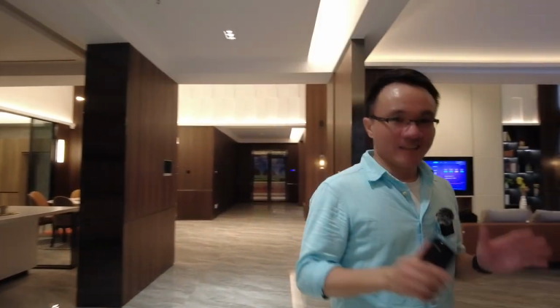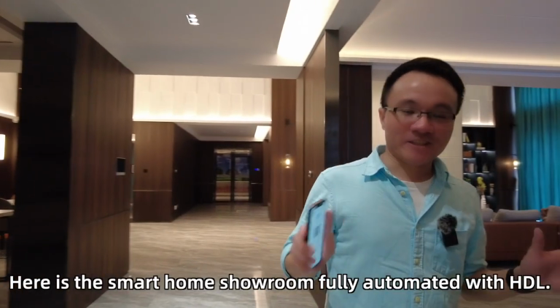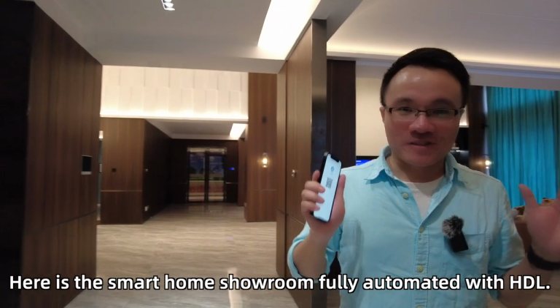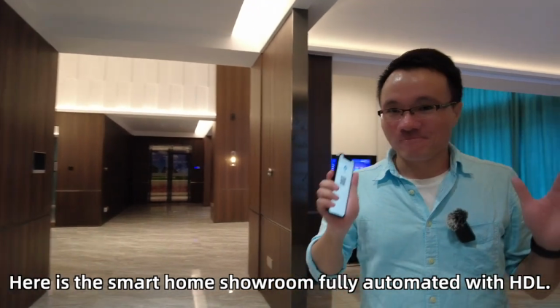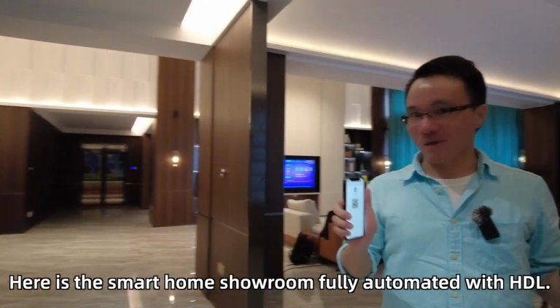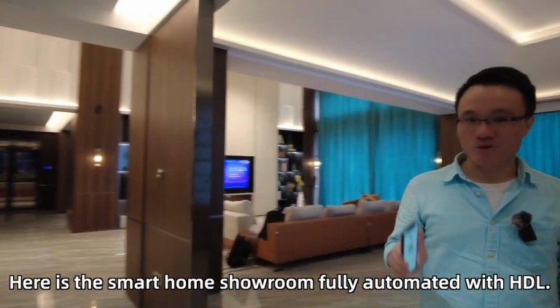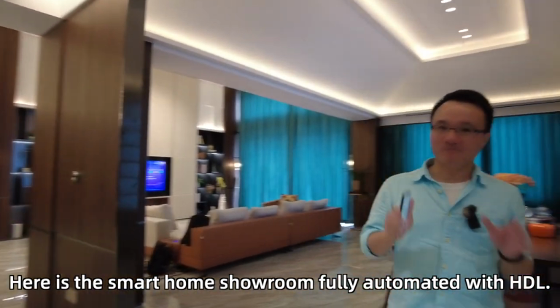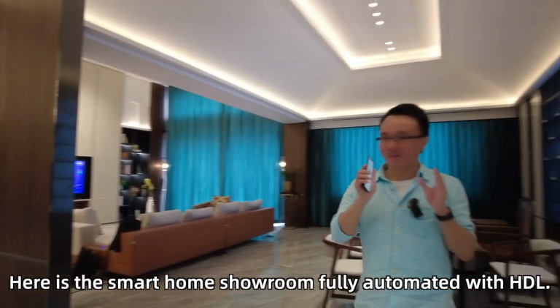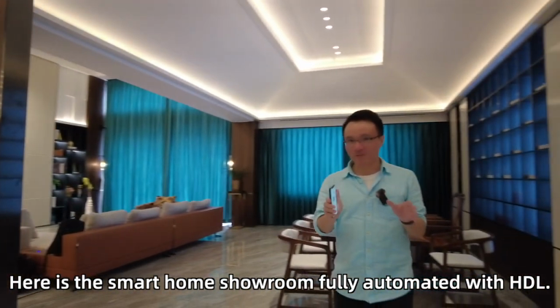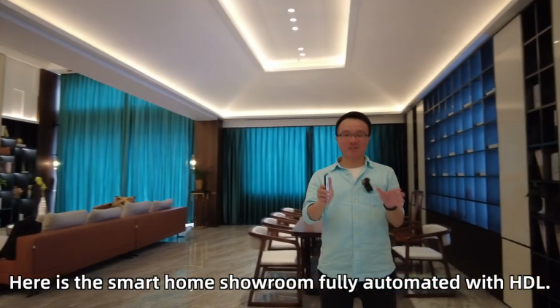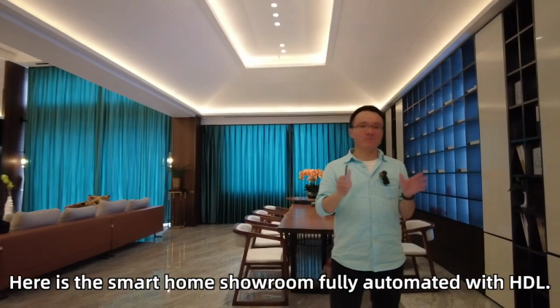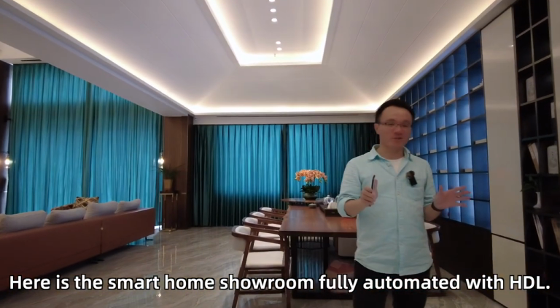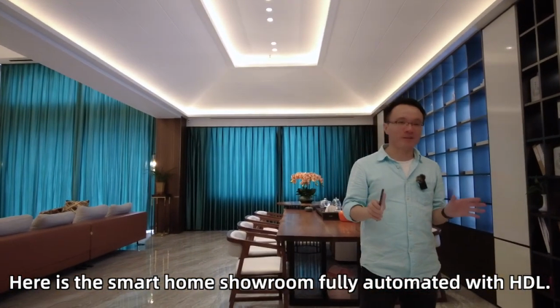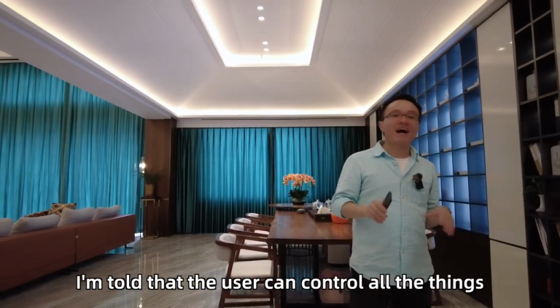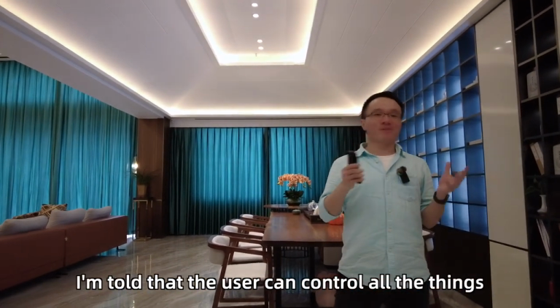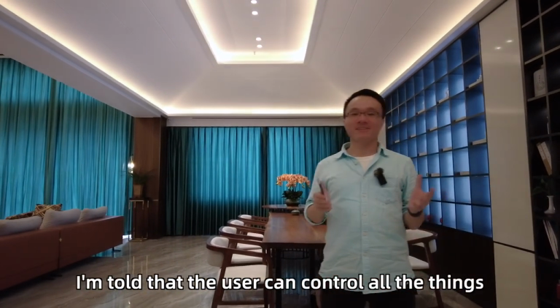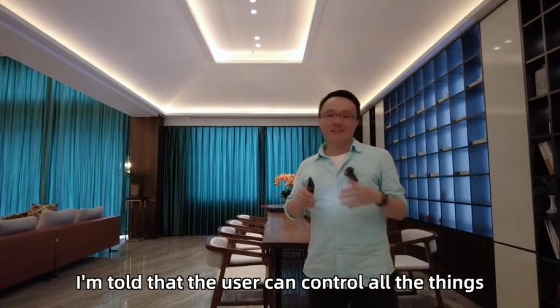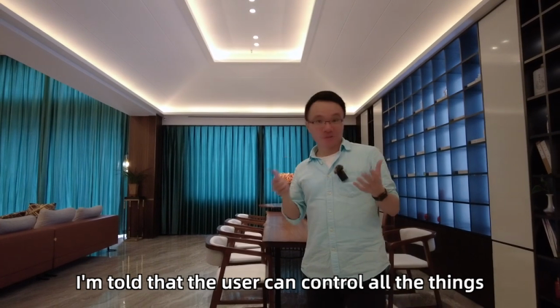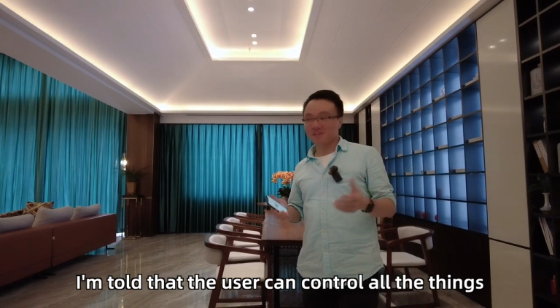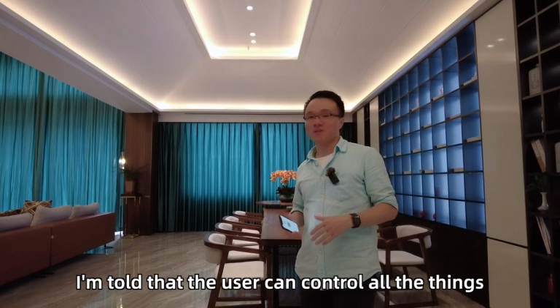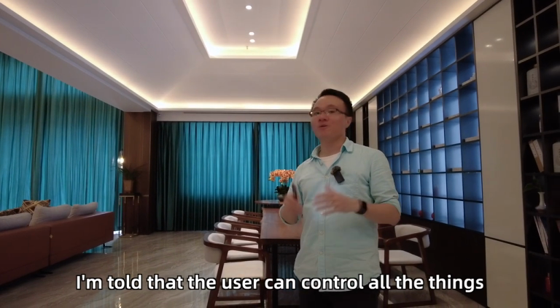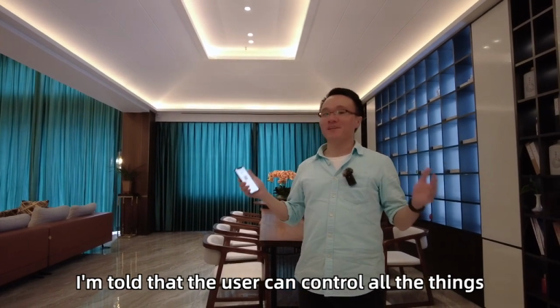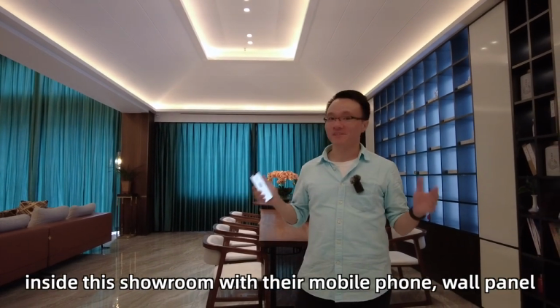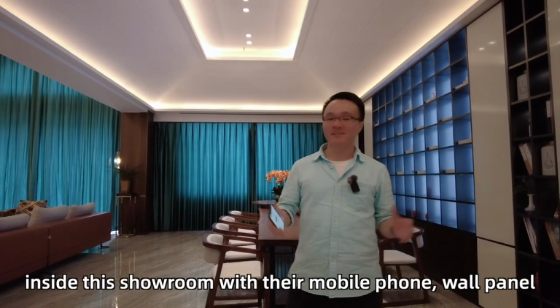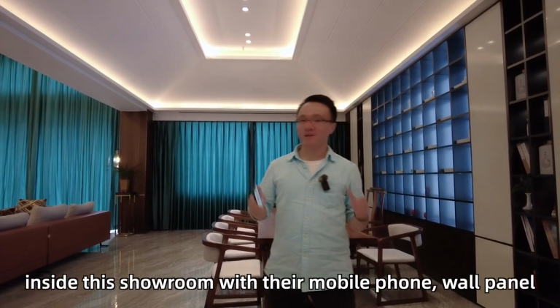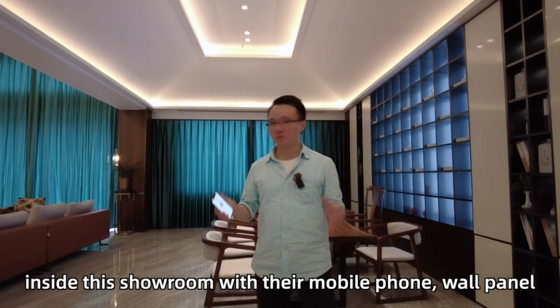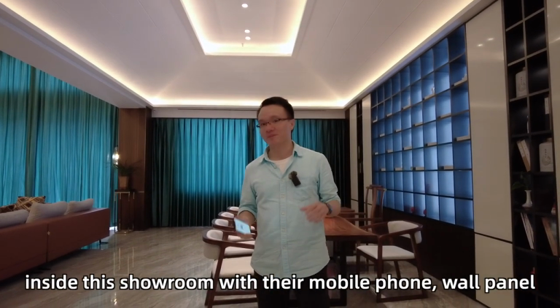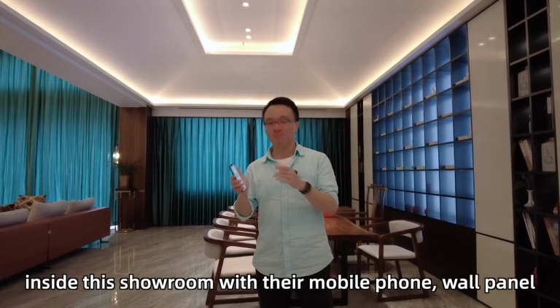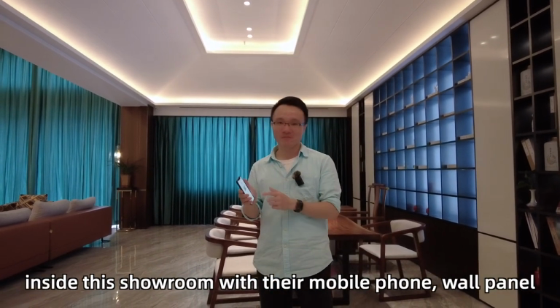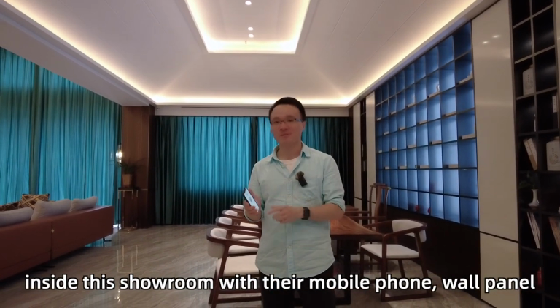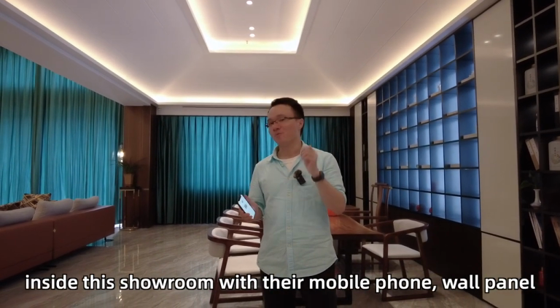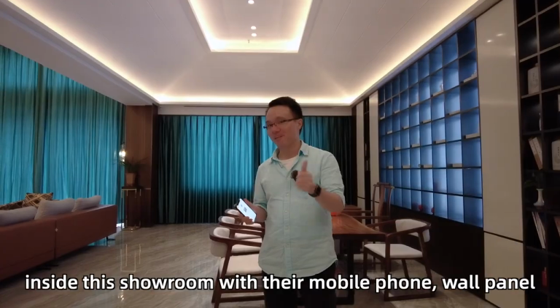Here is the smart home showroom, fully automated with HDL. The users can control all the things inside this showroom with their mobile phone or wall panel.